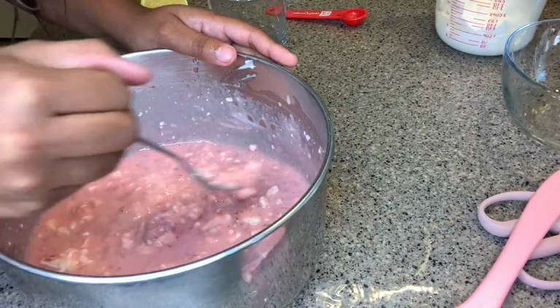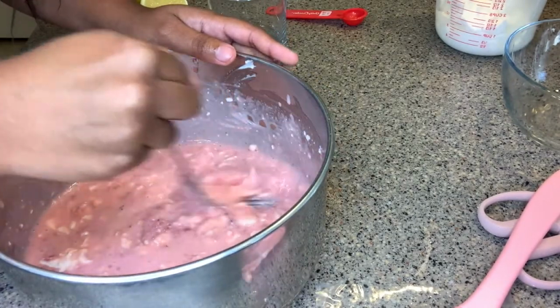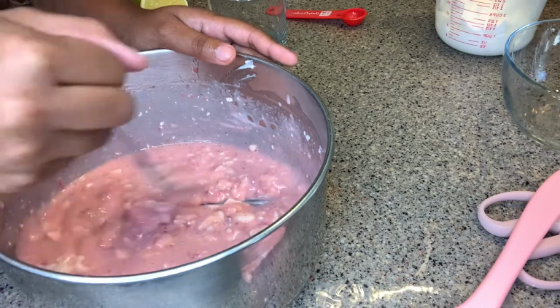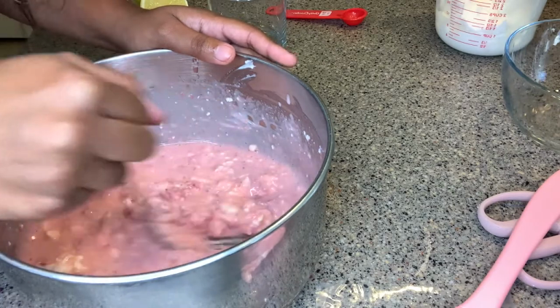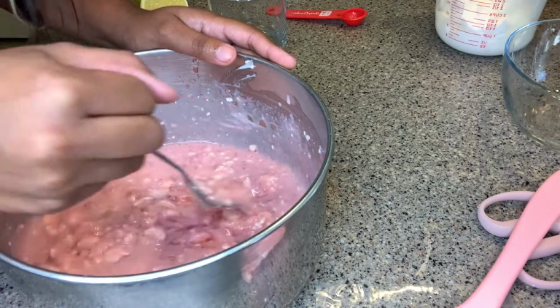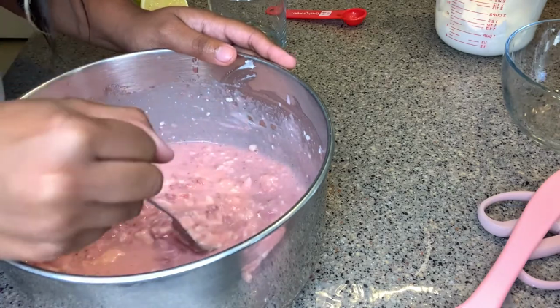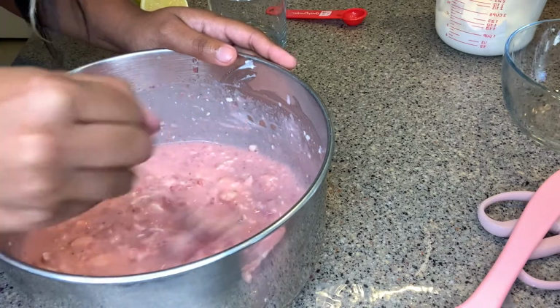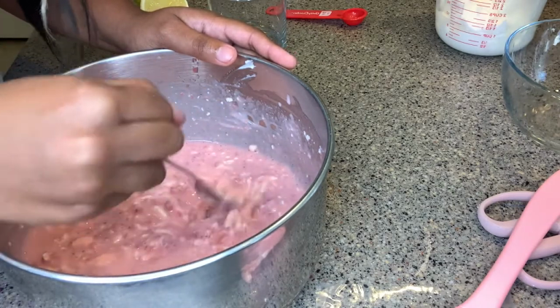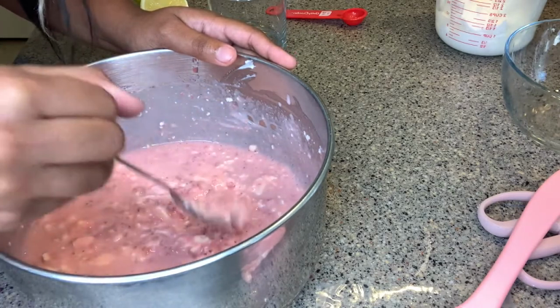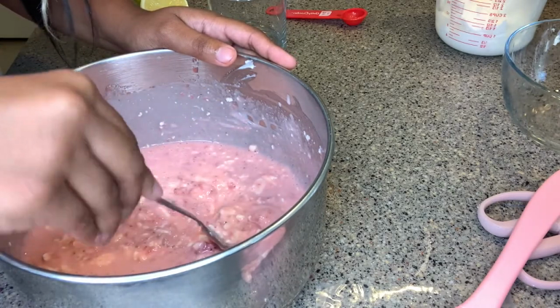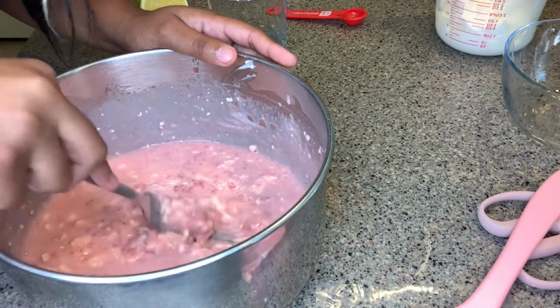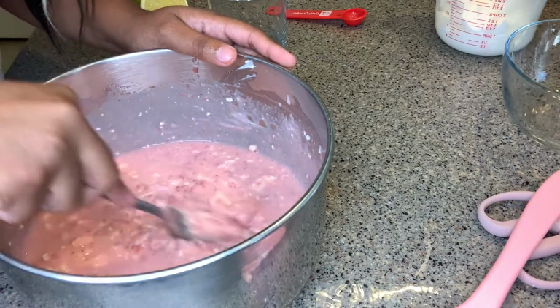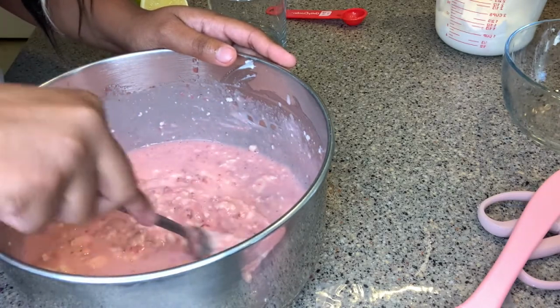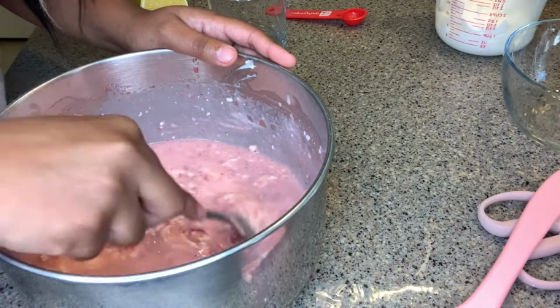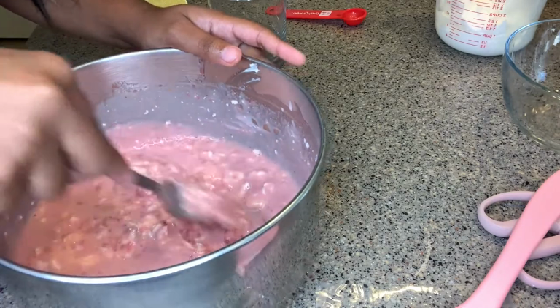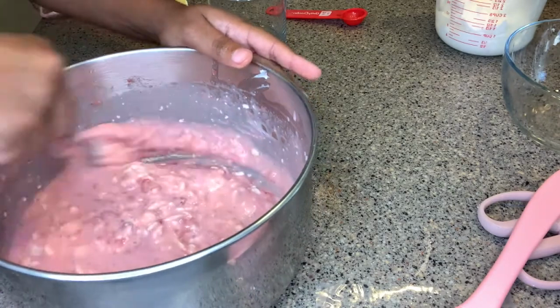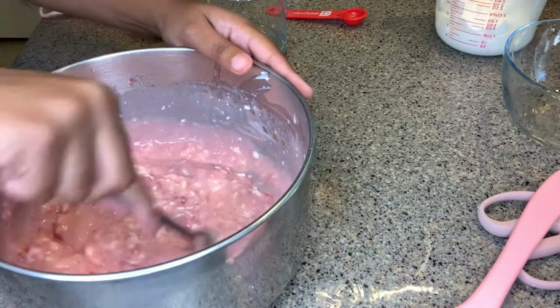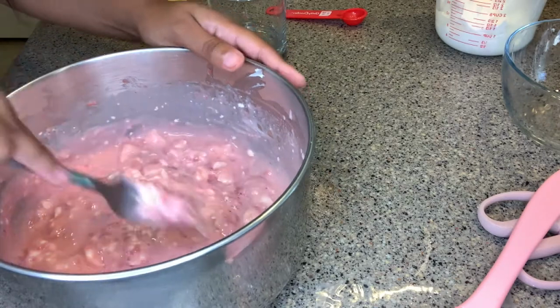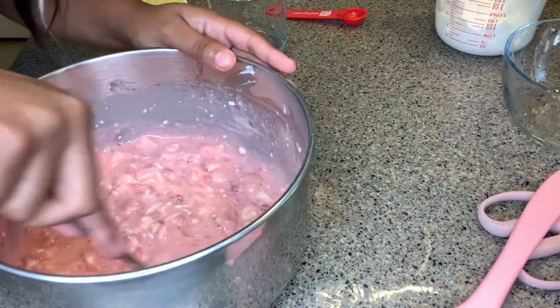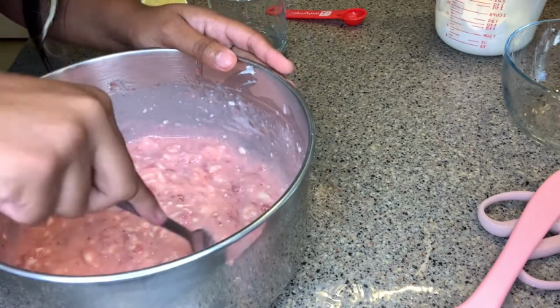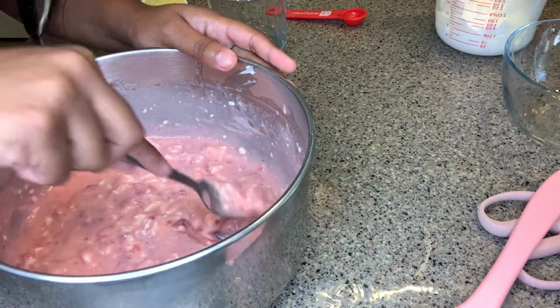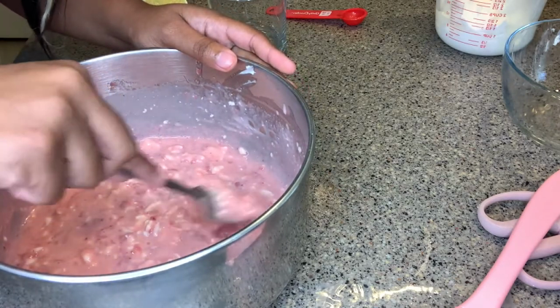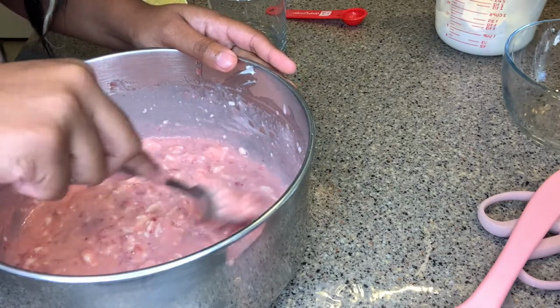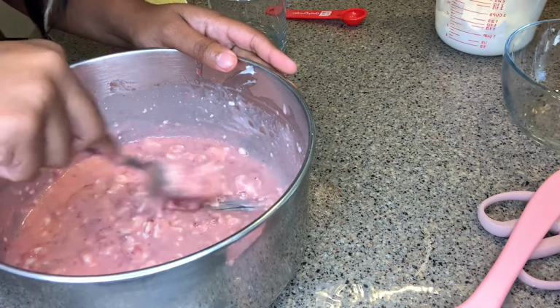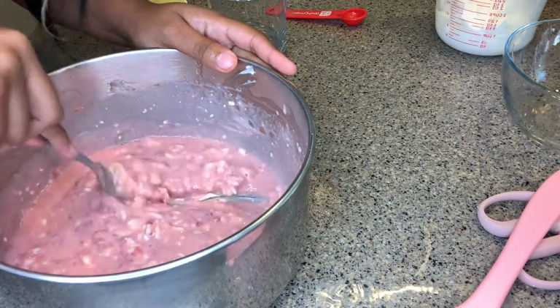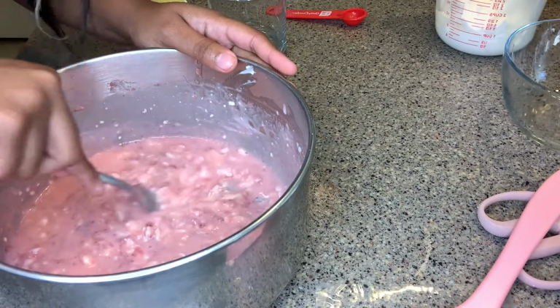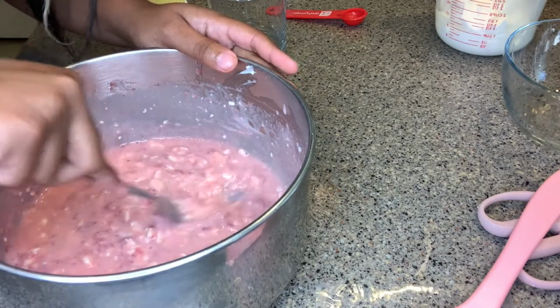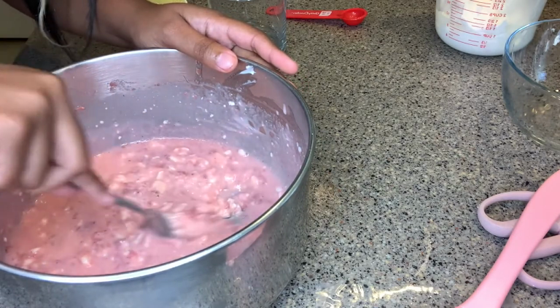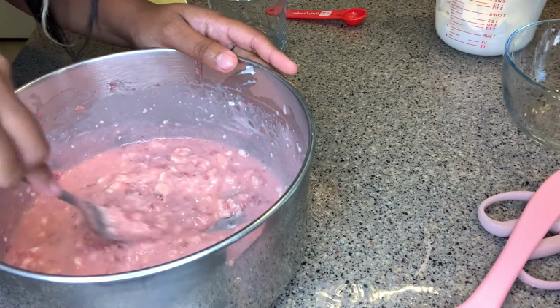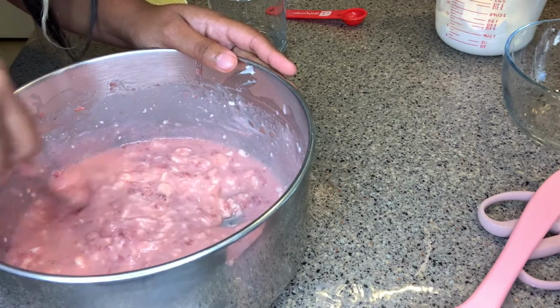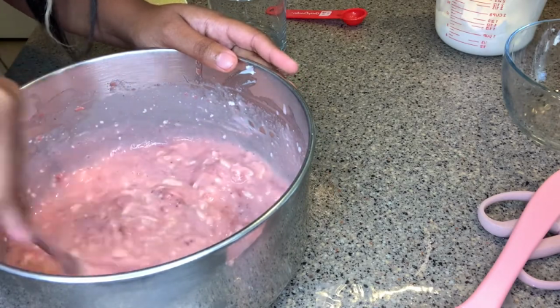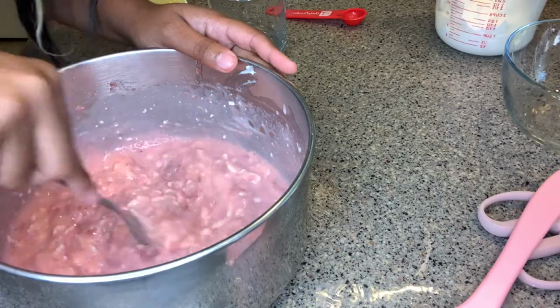We might have to go in with the mixer because we need a powerful mix and this fork is not getting the job done.